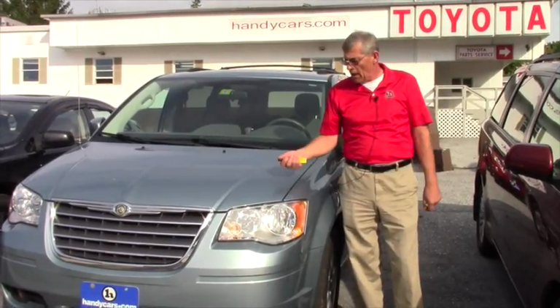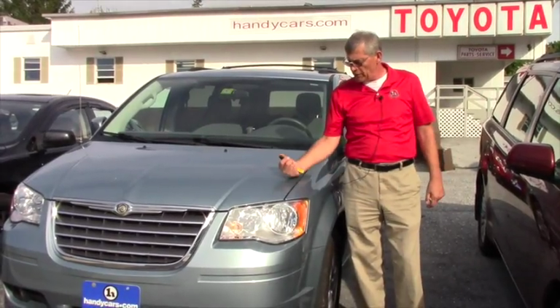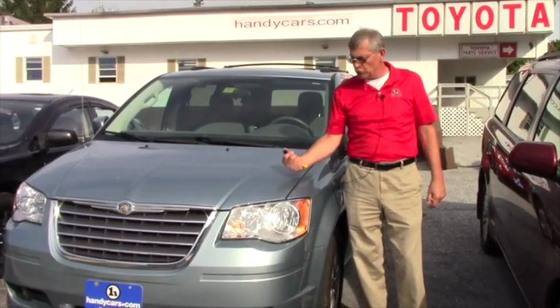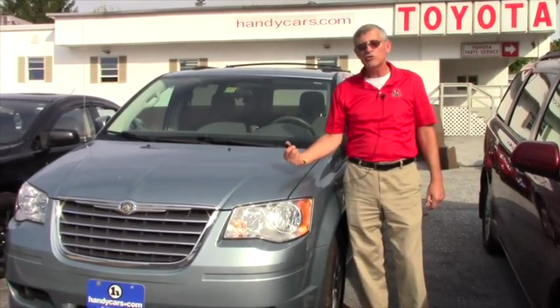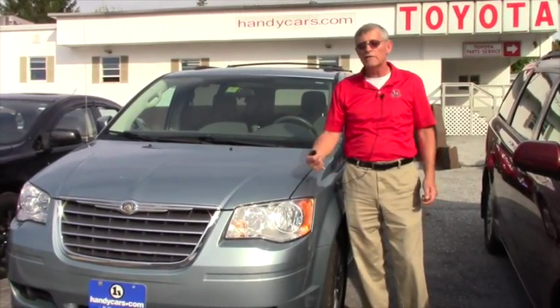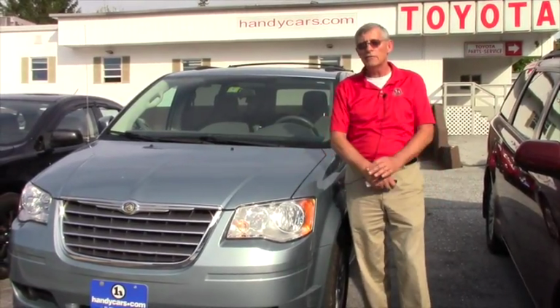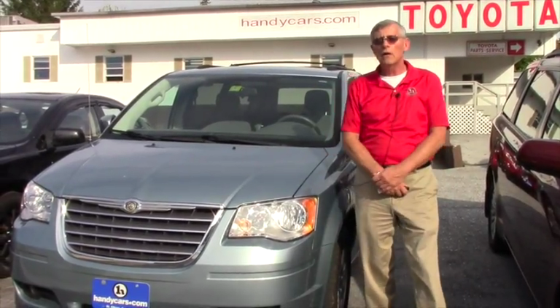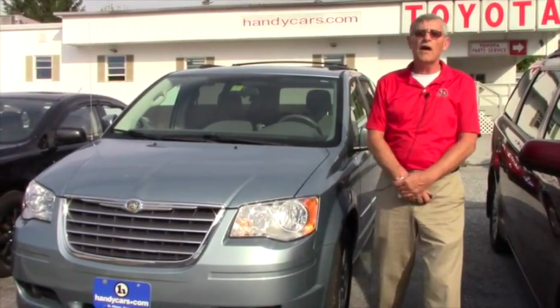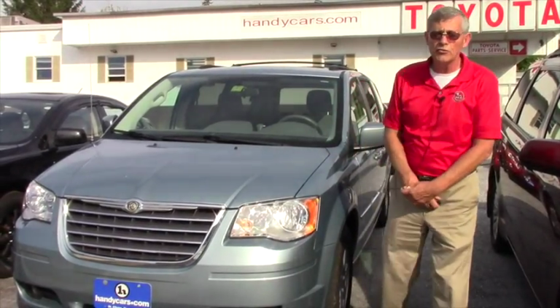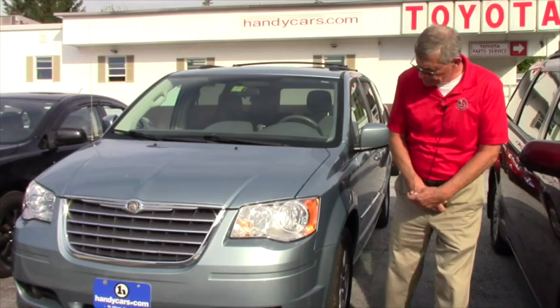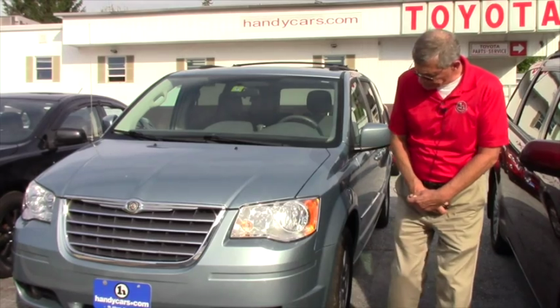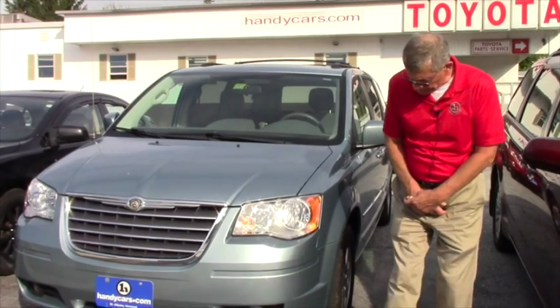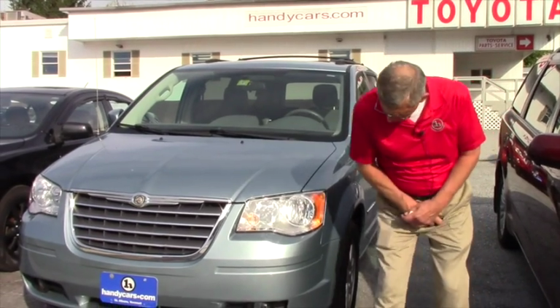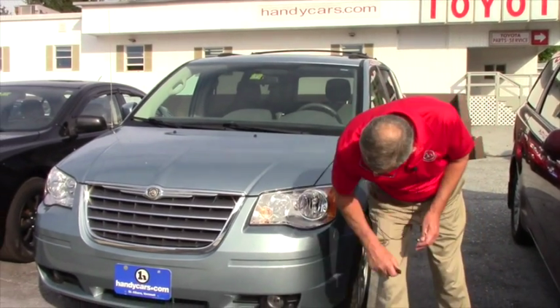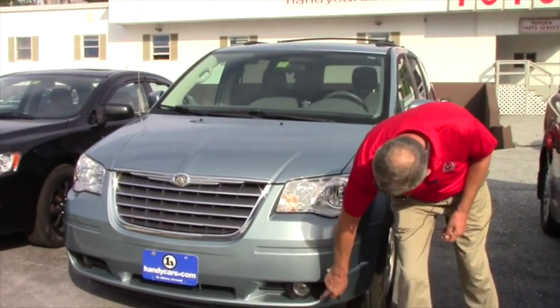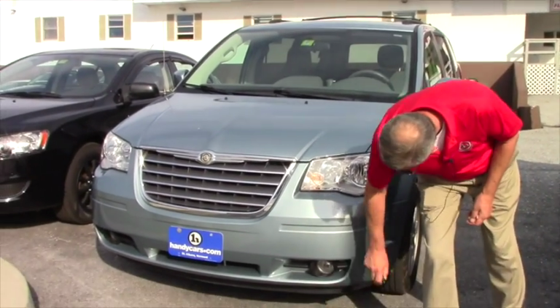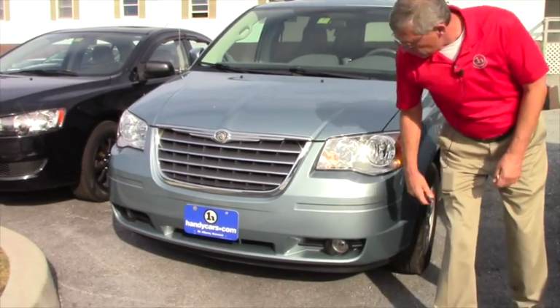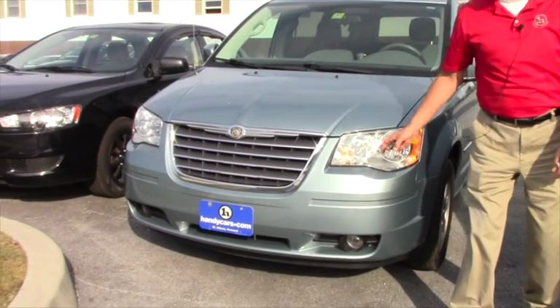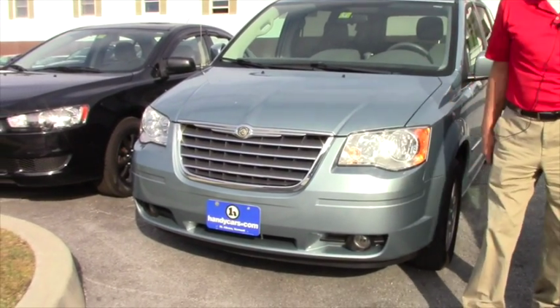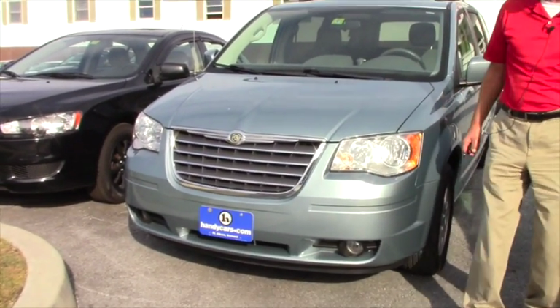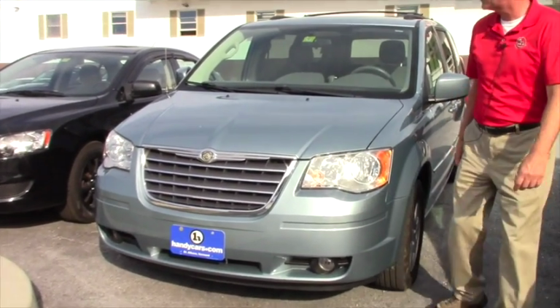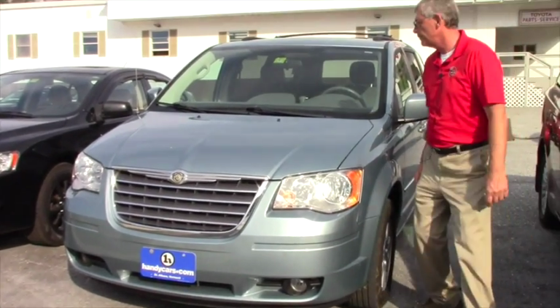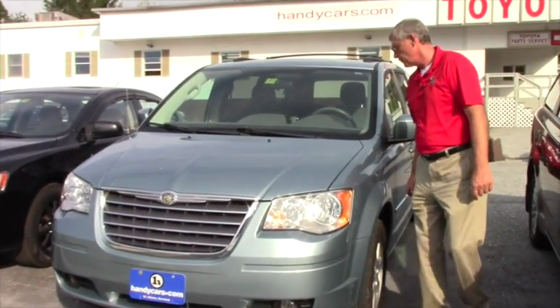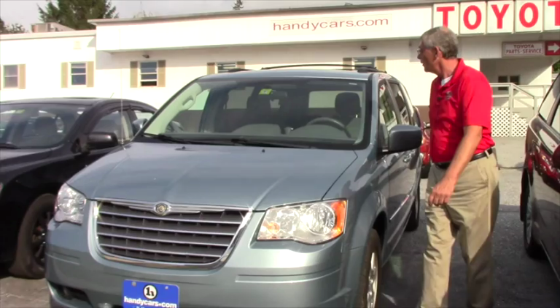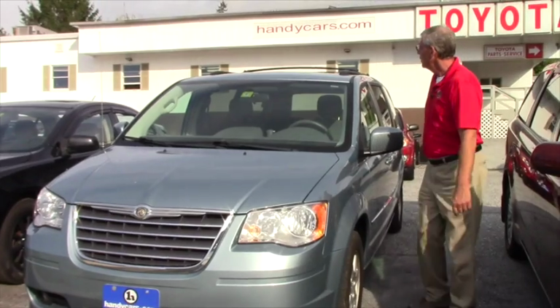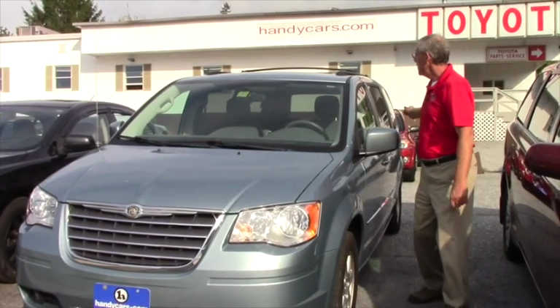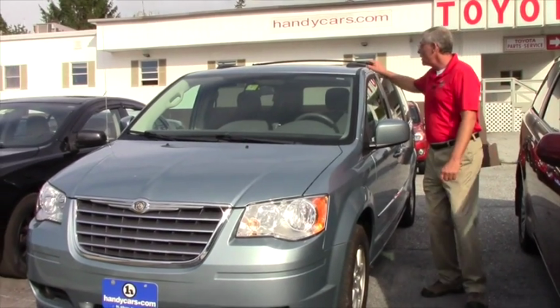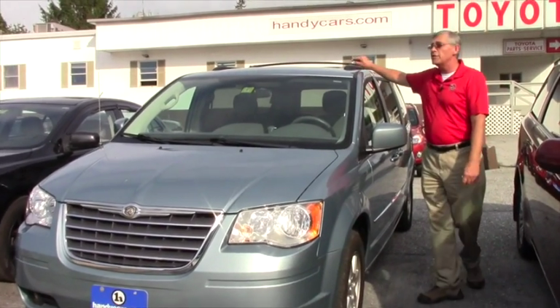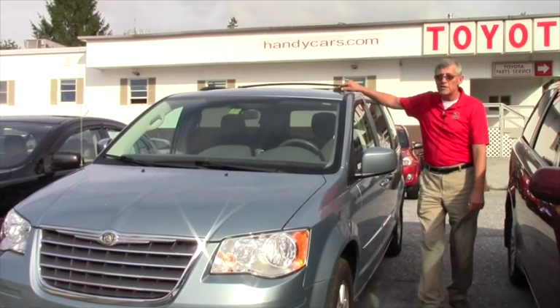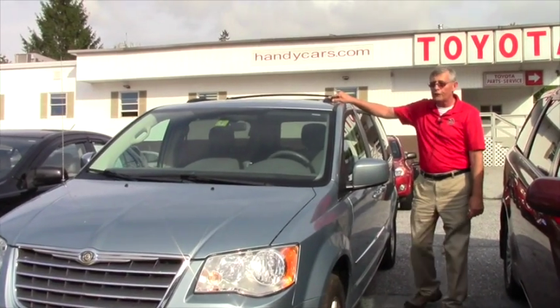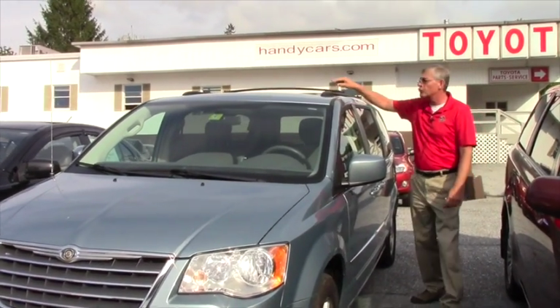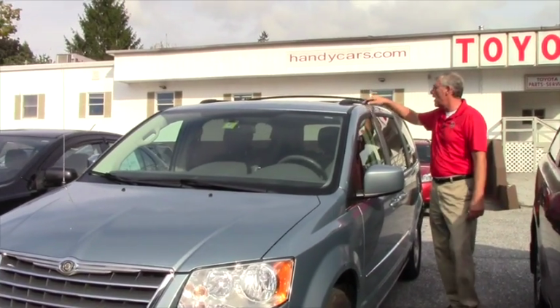I want to introduce you to this 2010 Town and Country. As you can see it's got fog lights, daytime running lights, and as we come around you can see it's got a full roof rack.